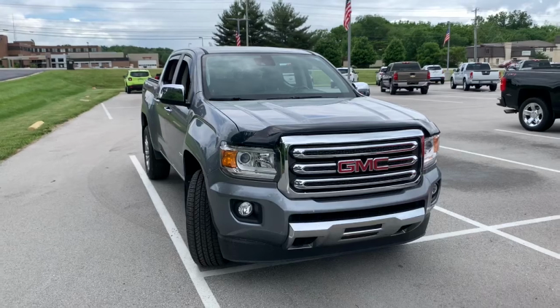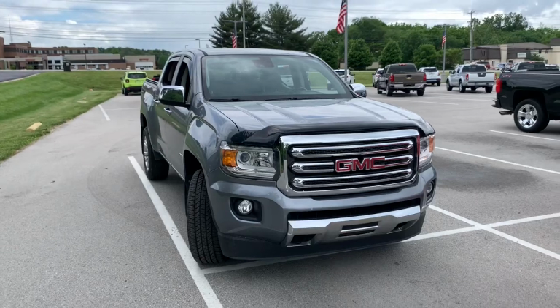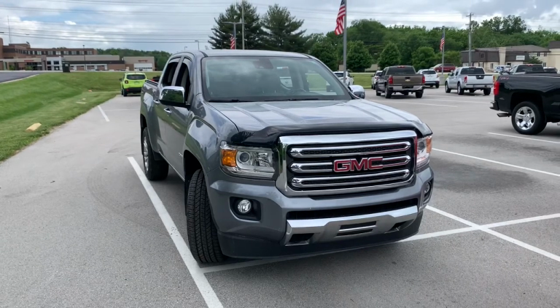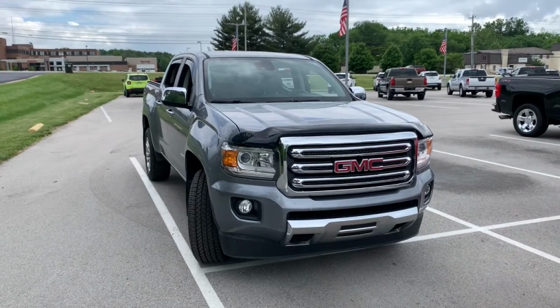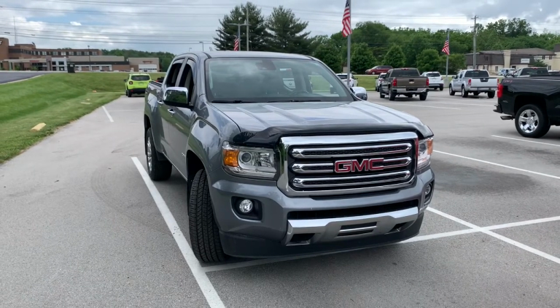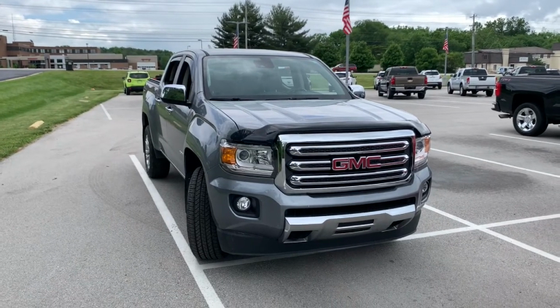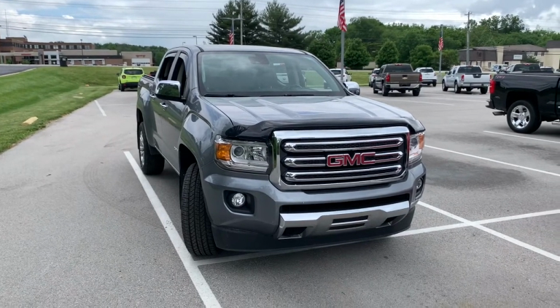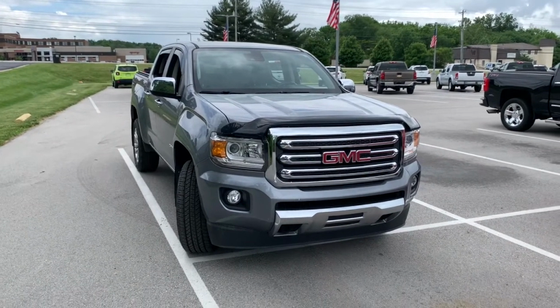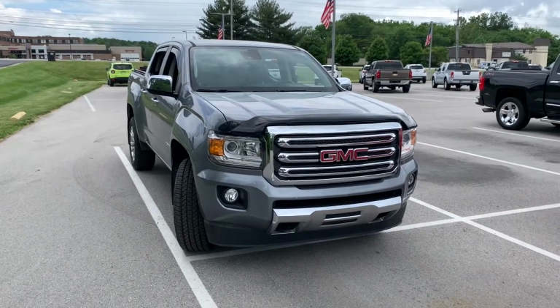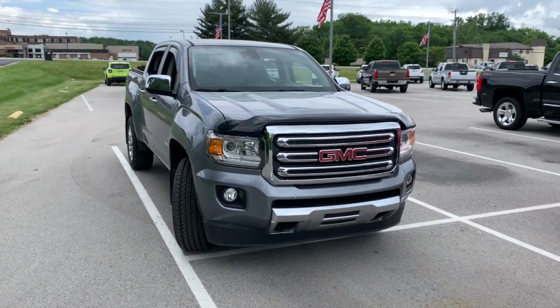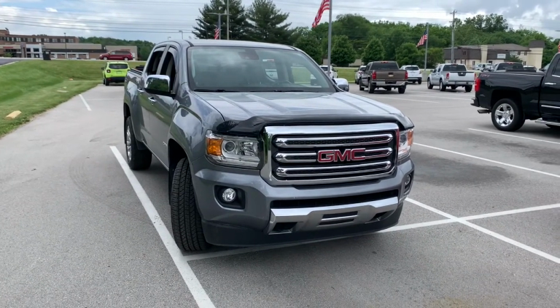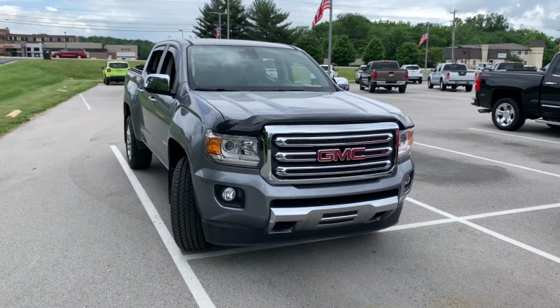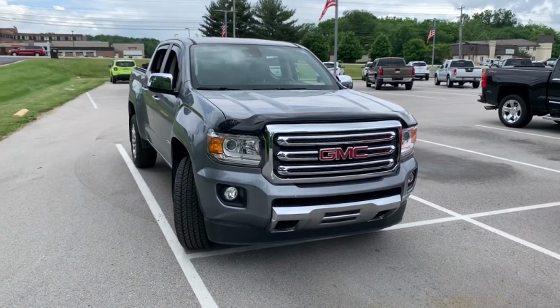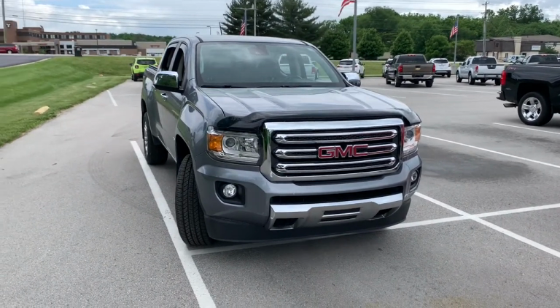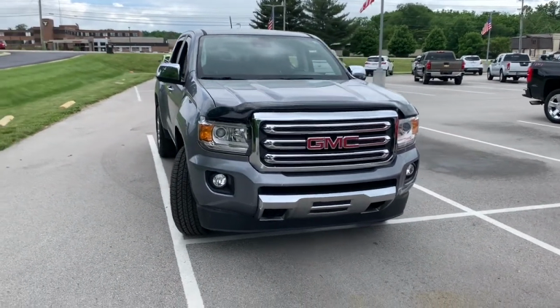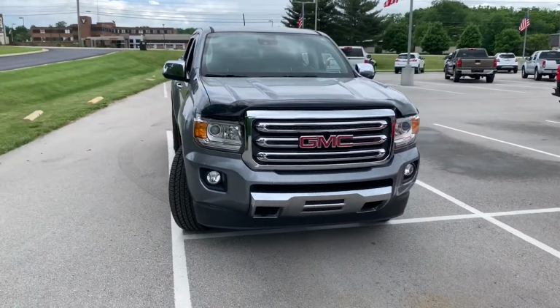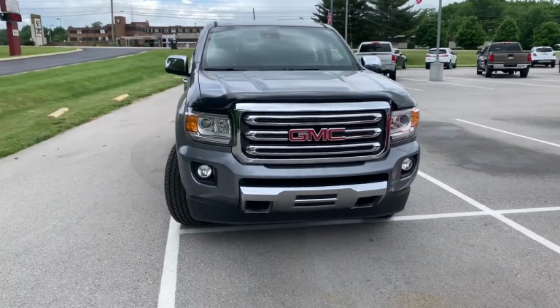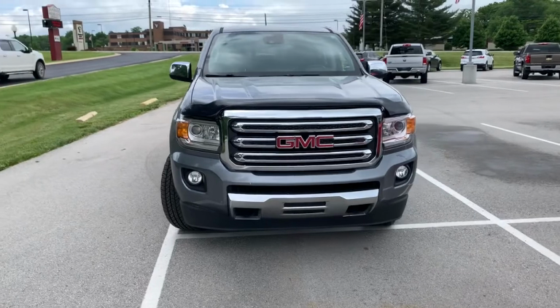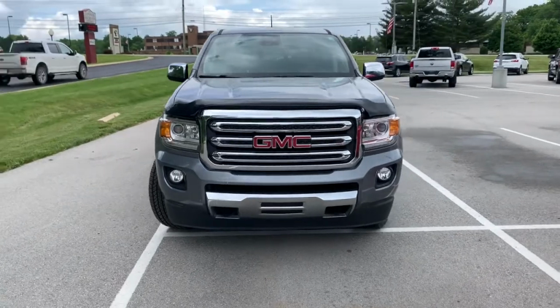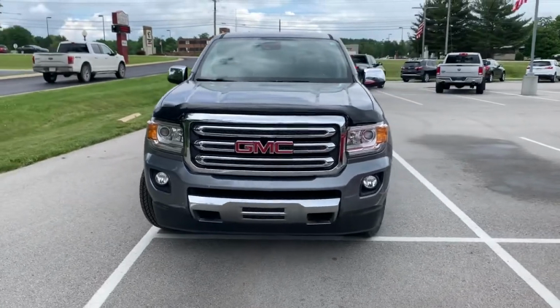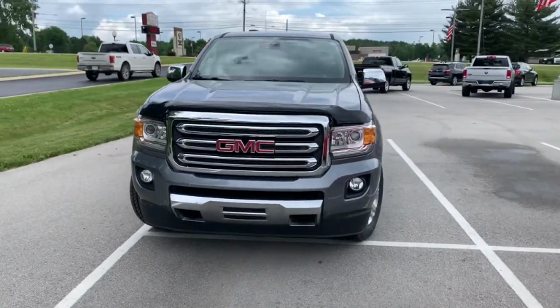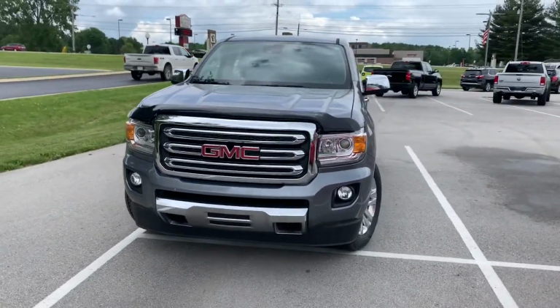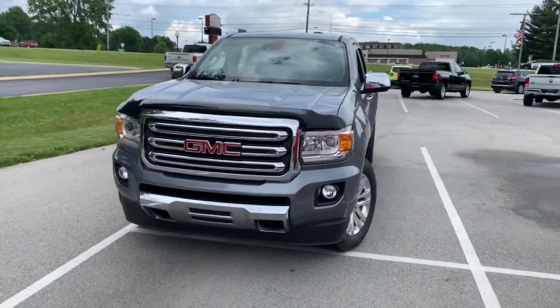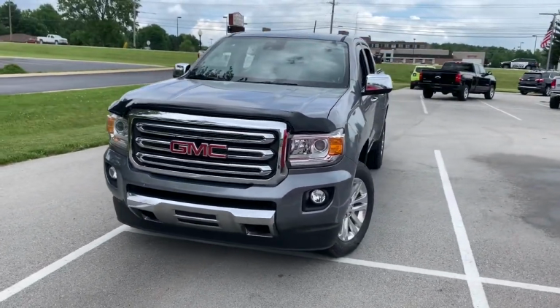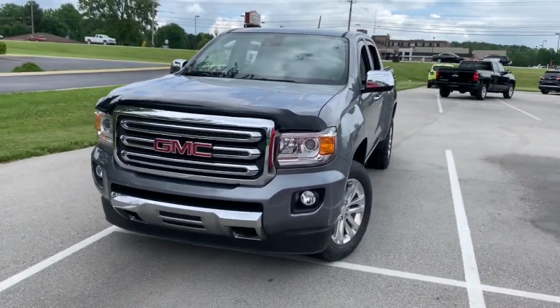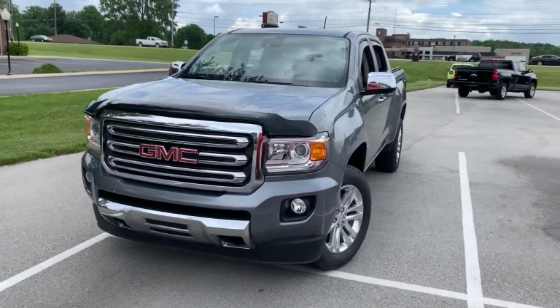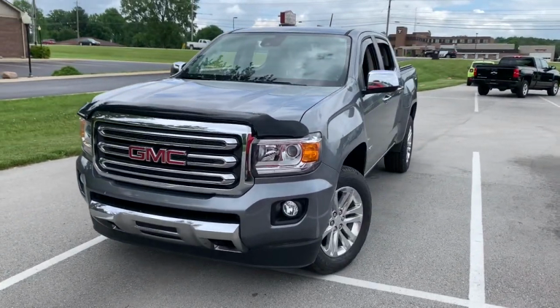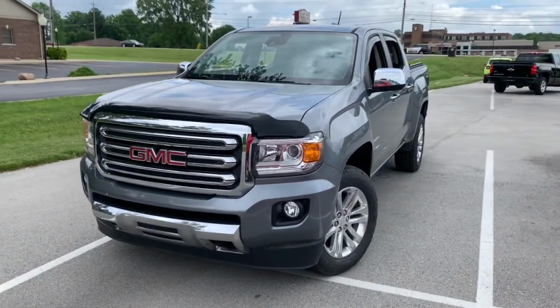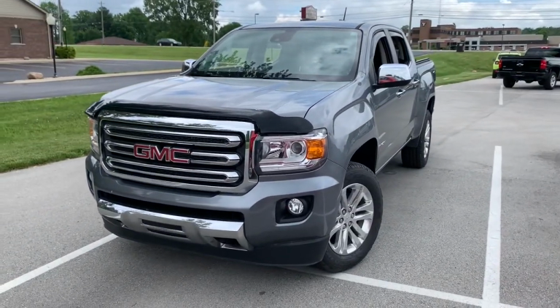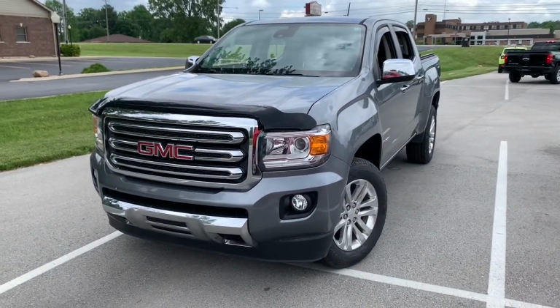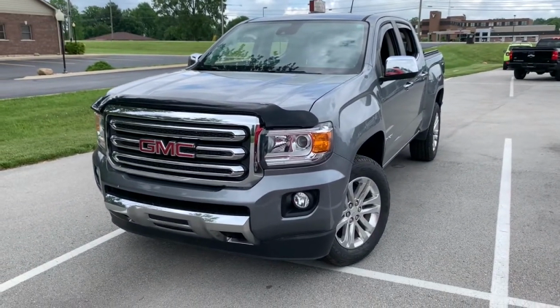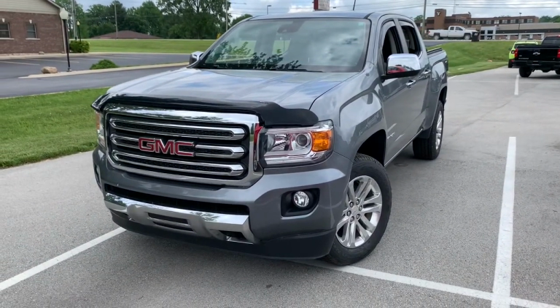Your next car could be the 2018 GMC Canyon. This vehicle still has fewer than 80,000 miles on the clock, so it won't last long.